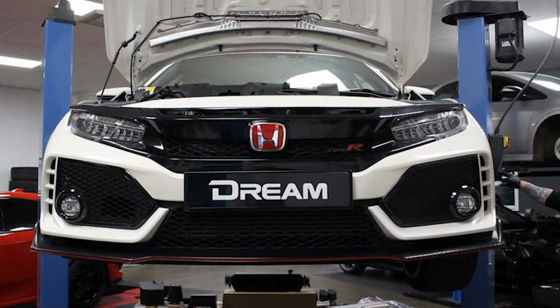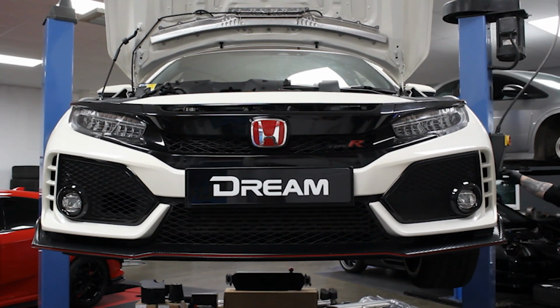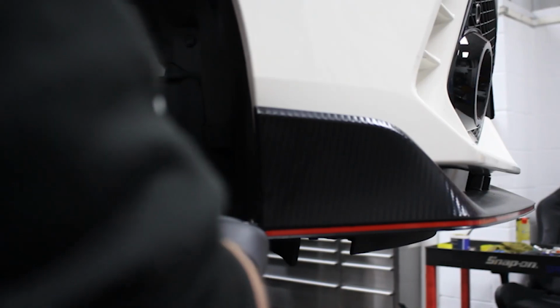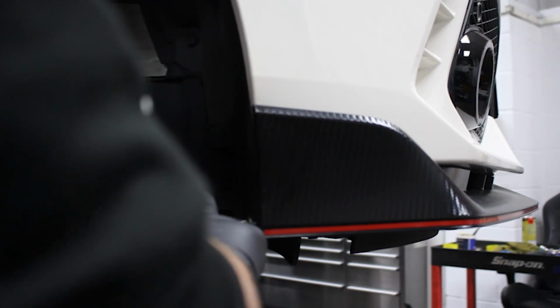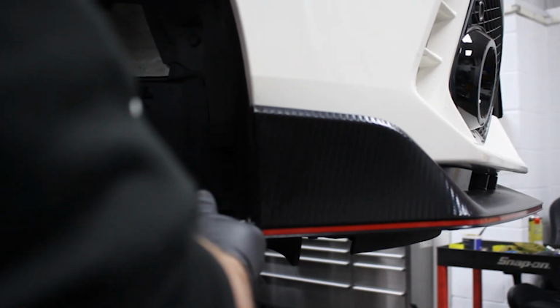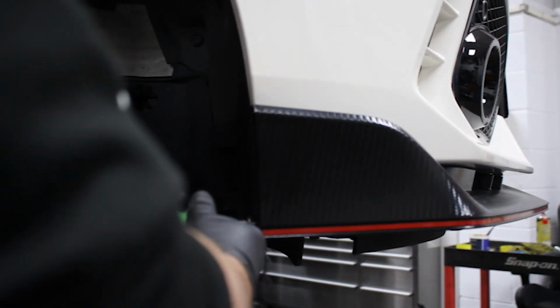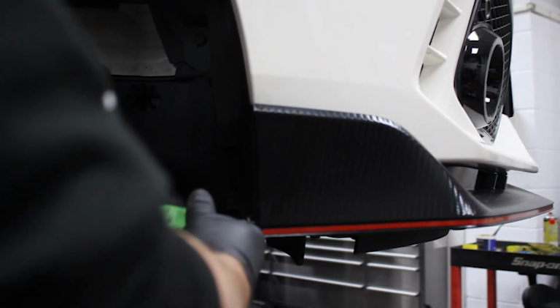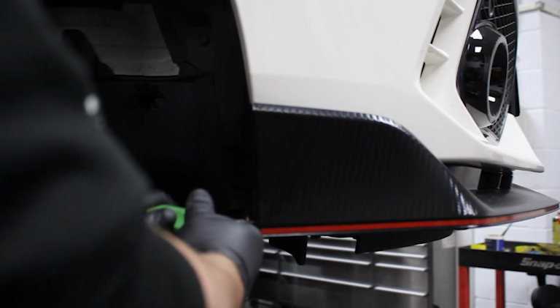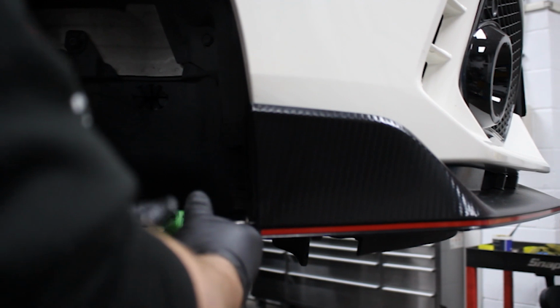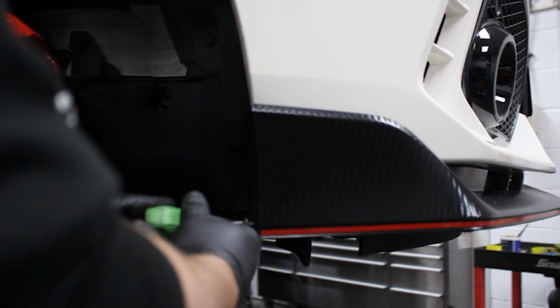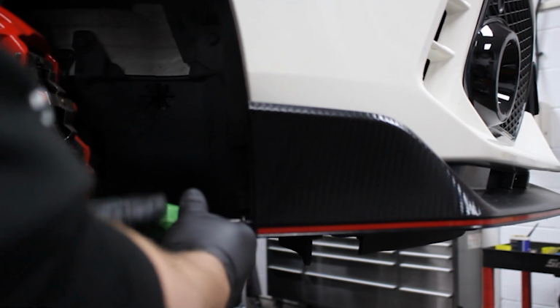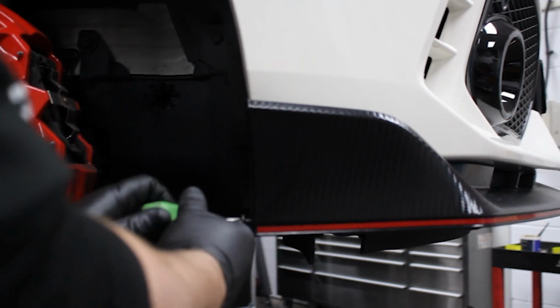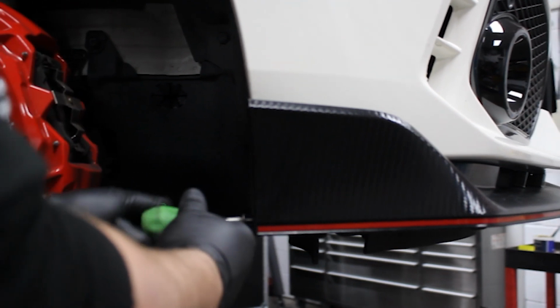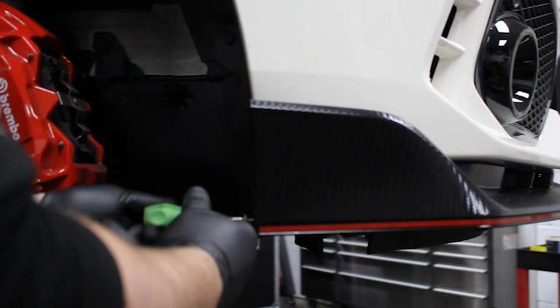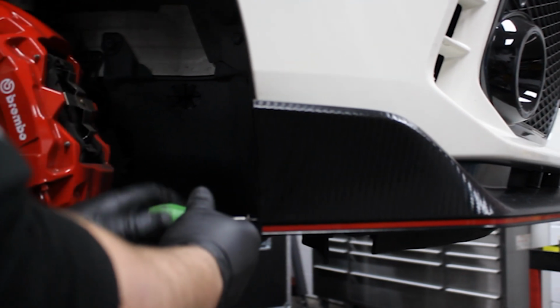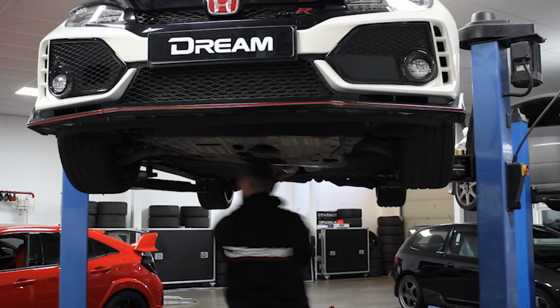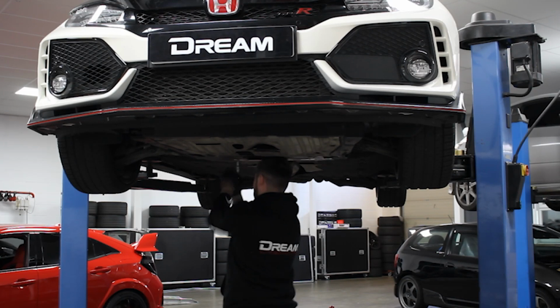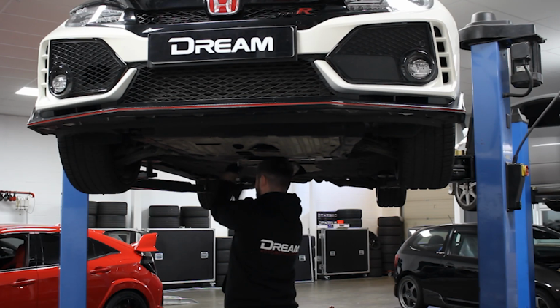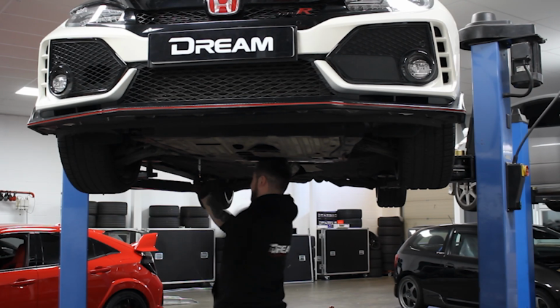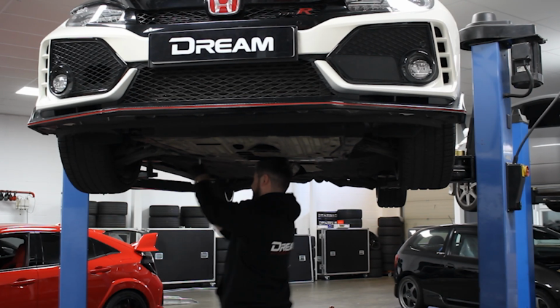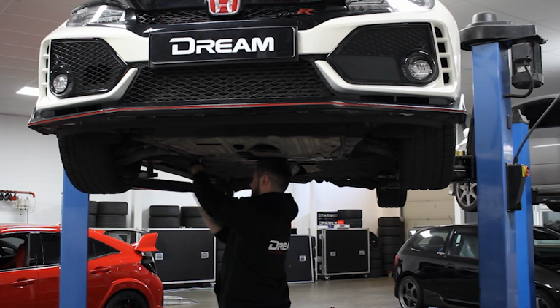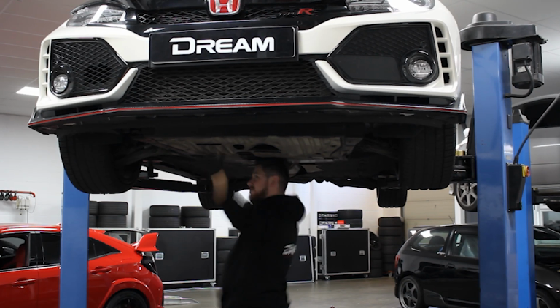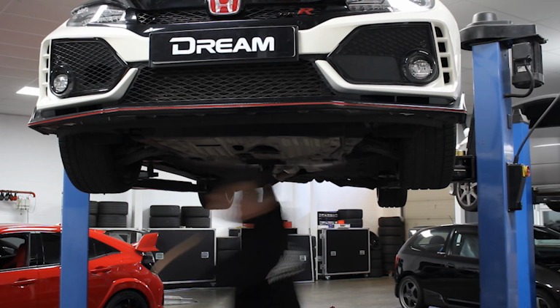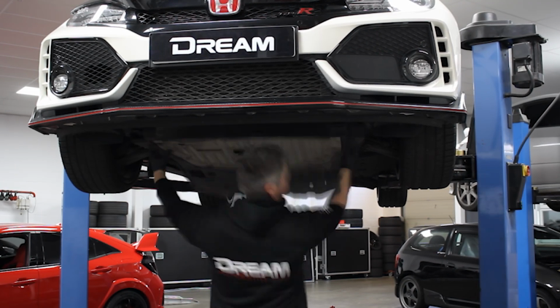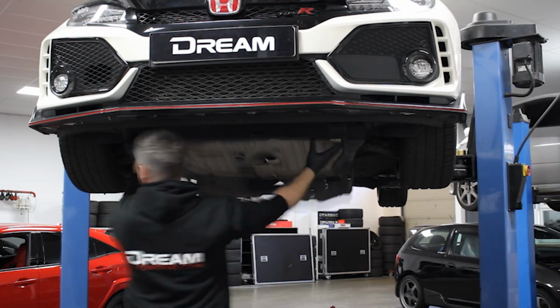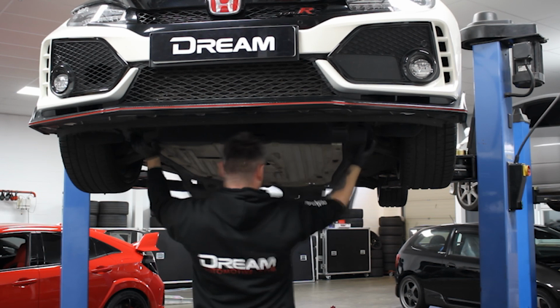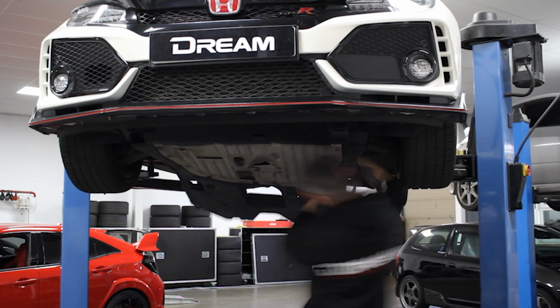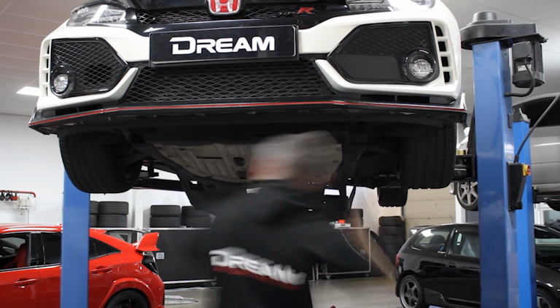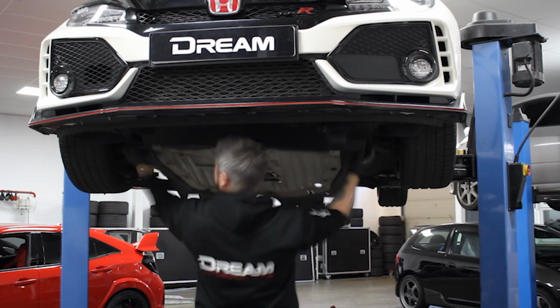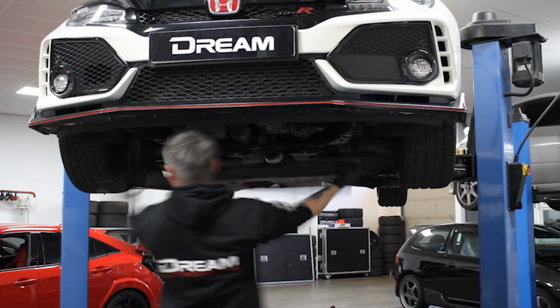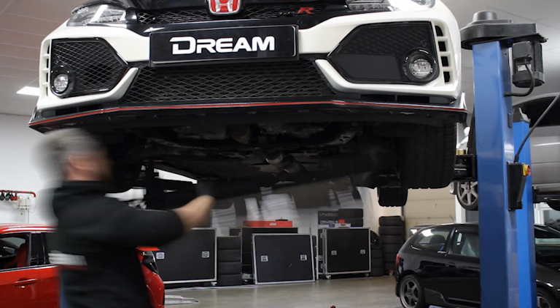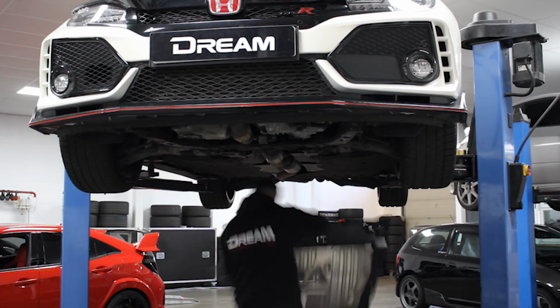So that's some of the maintenance out of the way. We're now going to move on to some of the fun stuff — first up is going to be a Dream intercooler. Let's get the OEM one out of the way and get the big Dream intercooler installed.